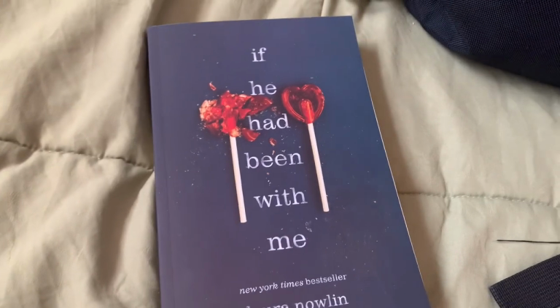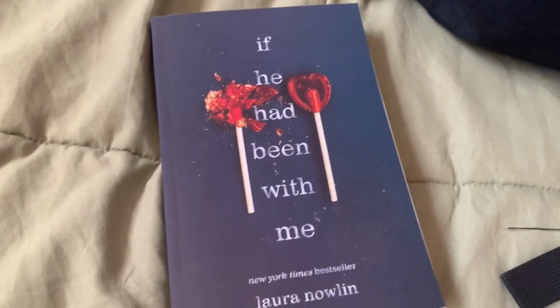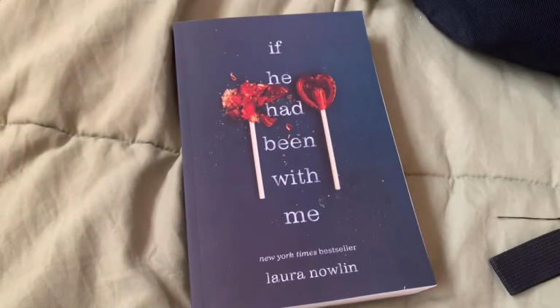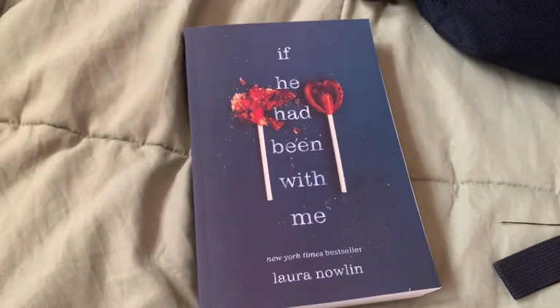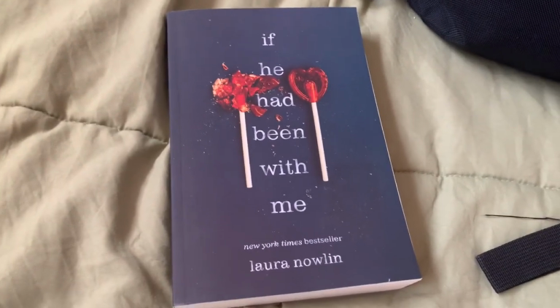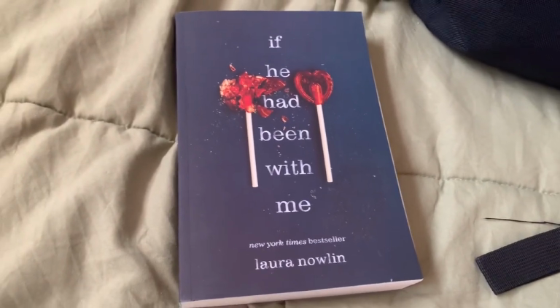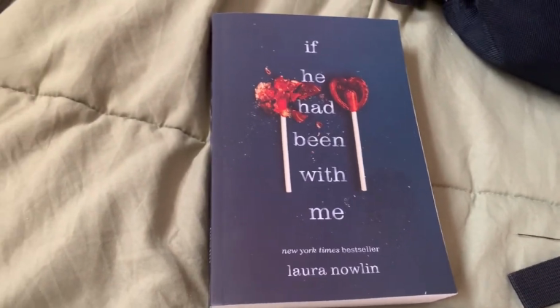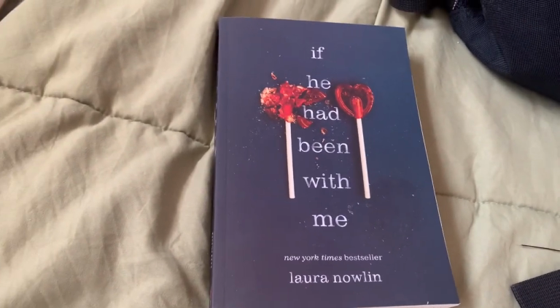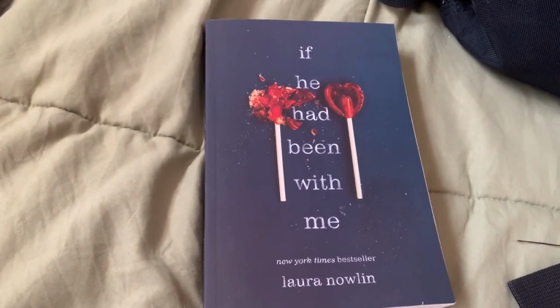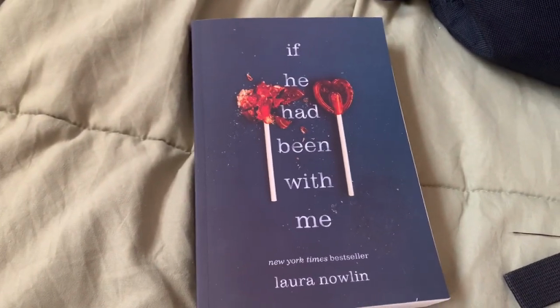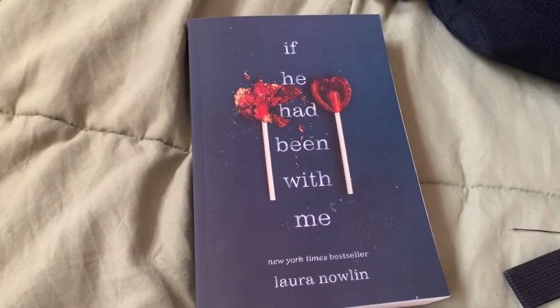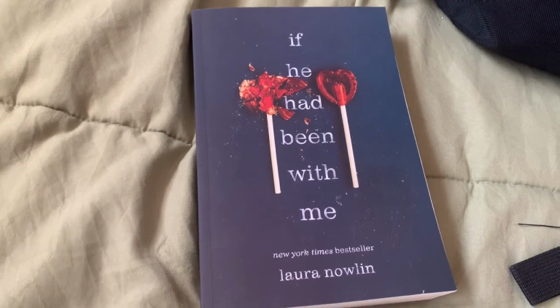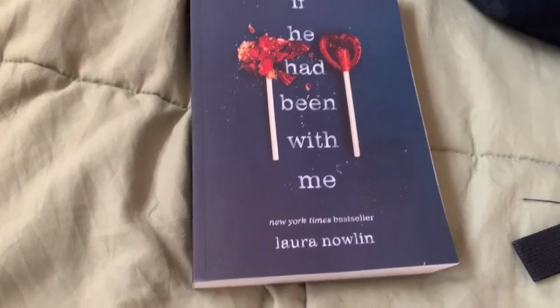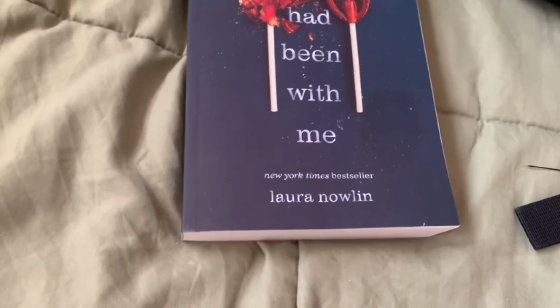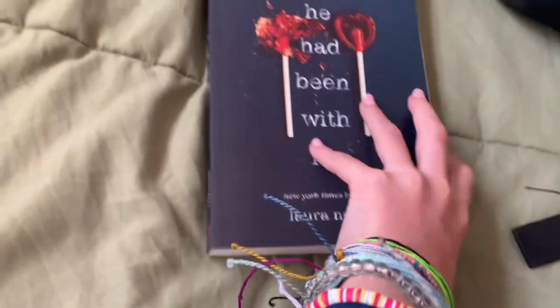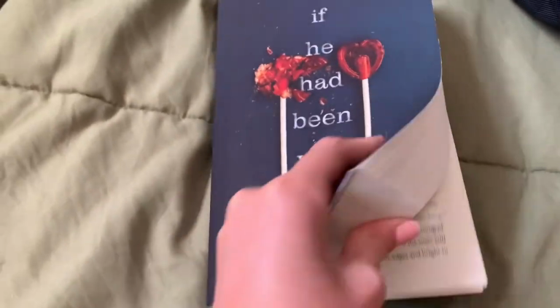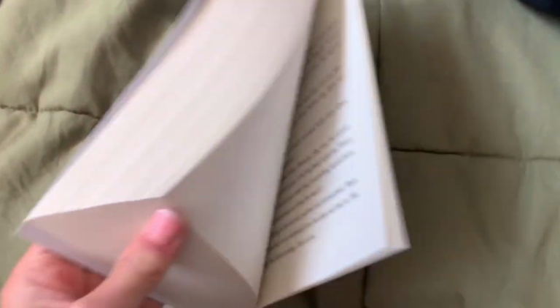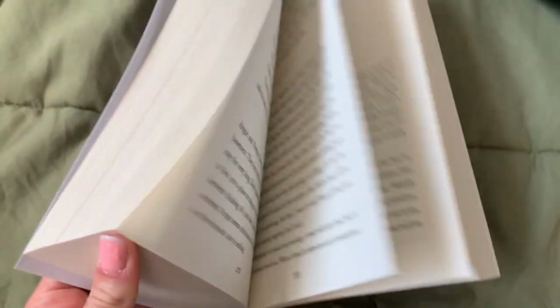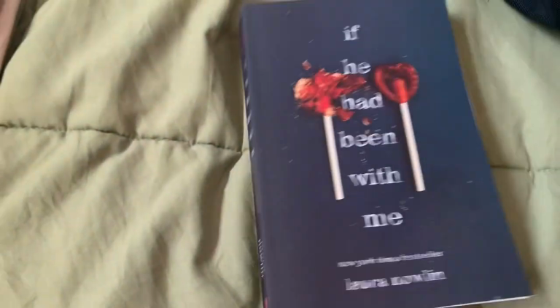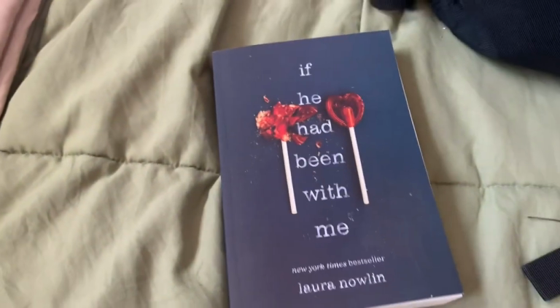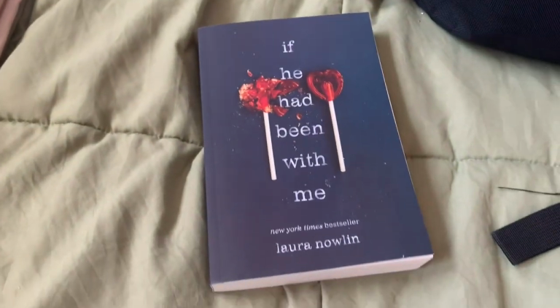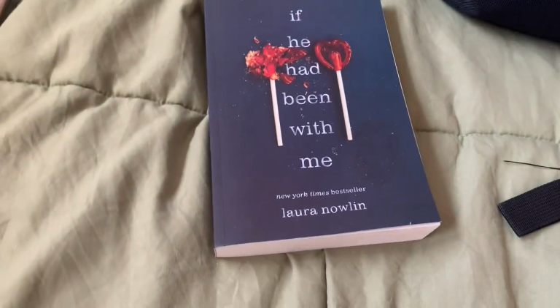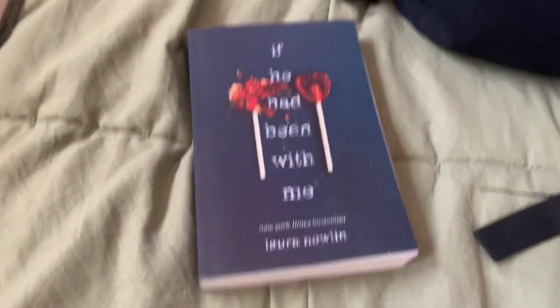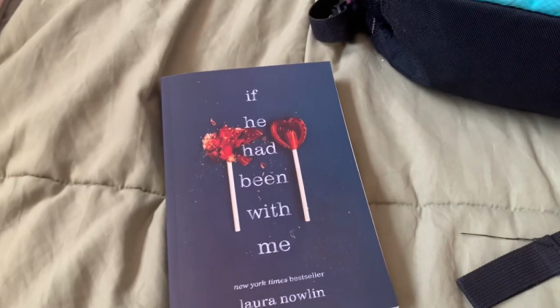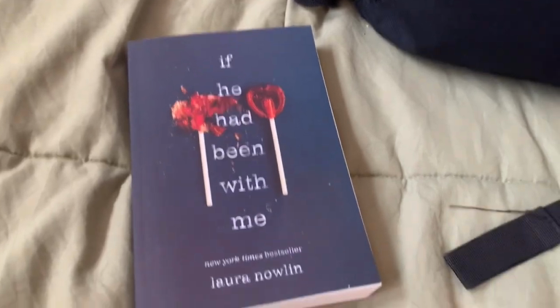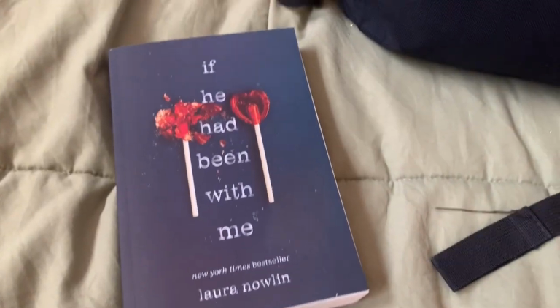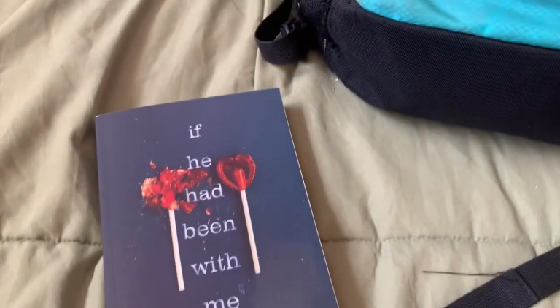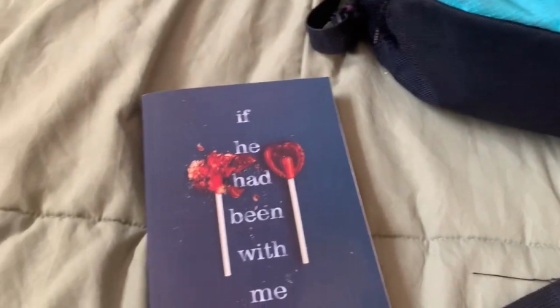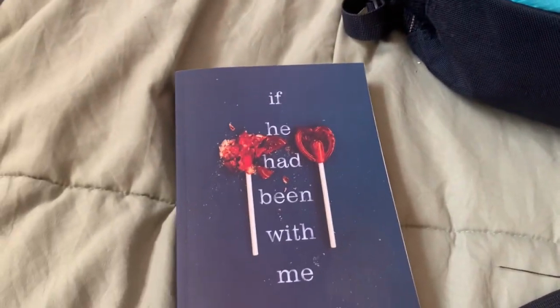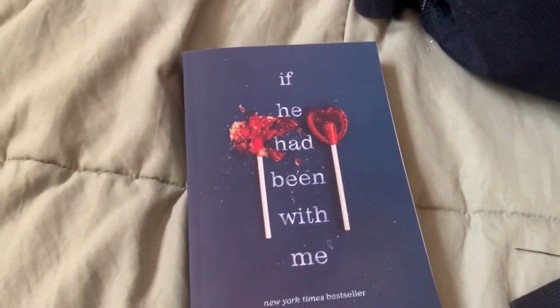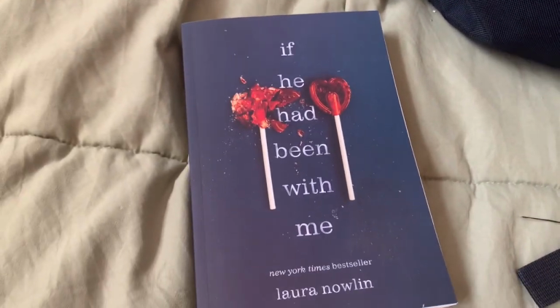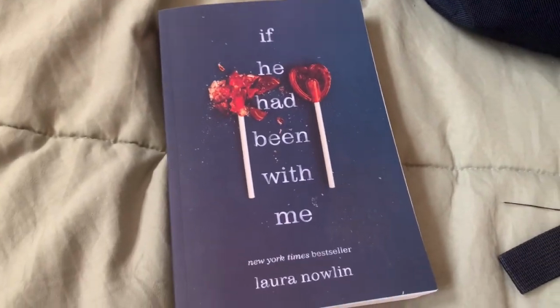I also got this new book — I haven't started it yet but I've heard really good things about it. When I got it, it was on sale for six dollars so I had to get it. It's like 400 pages I think, and that is also going to be going in the big main pocket.